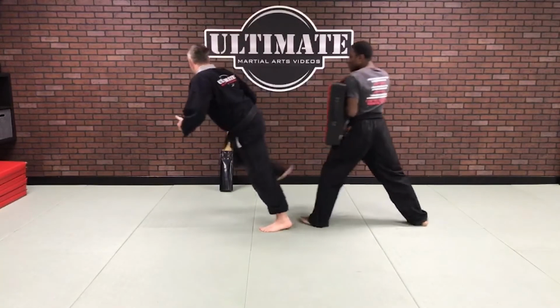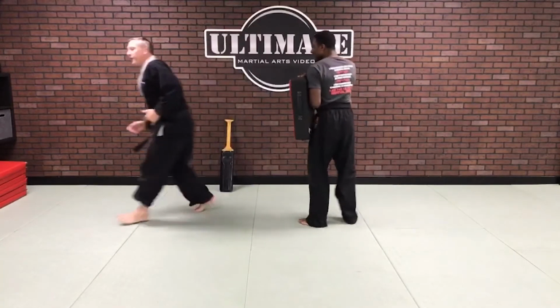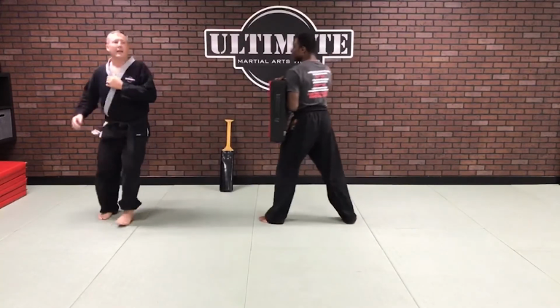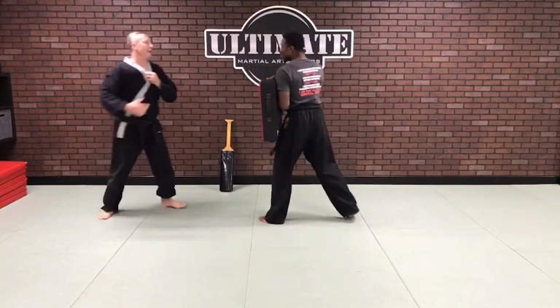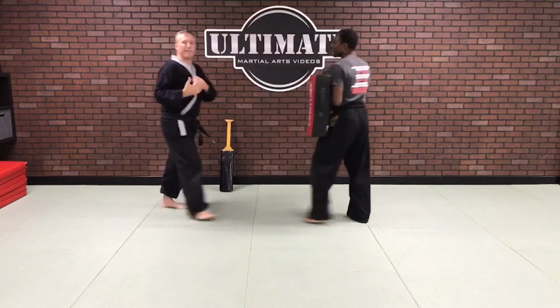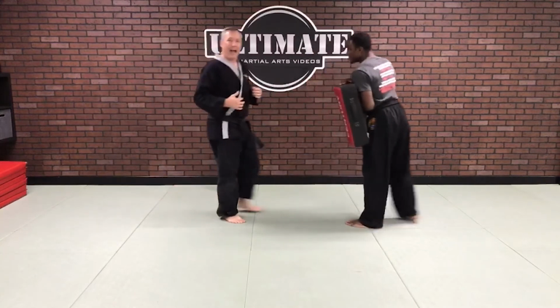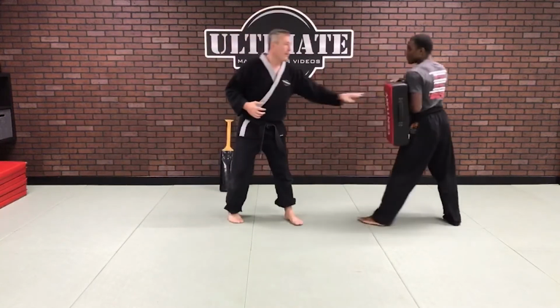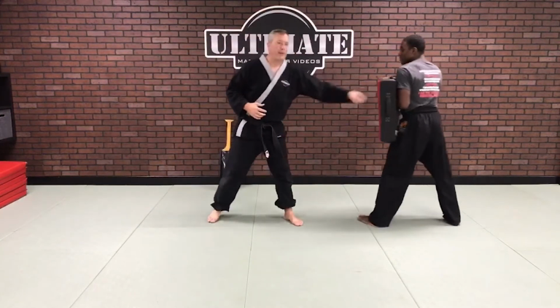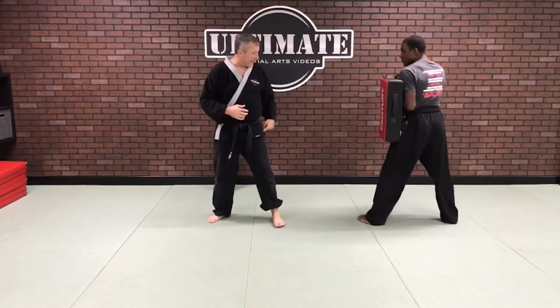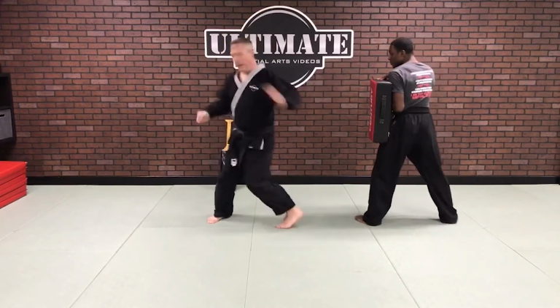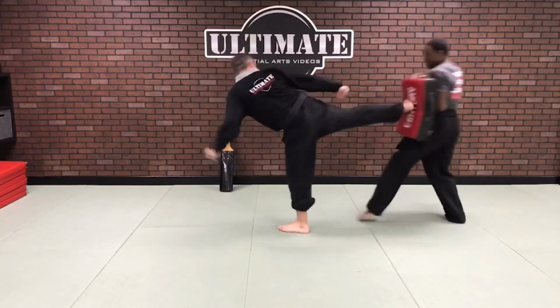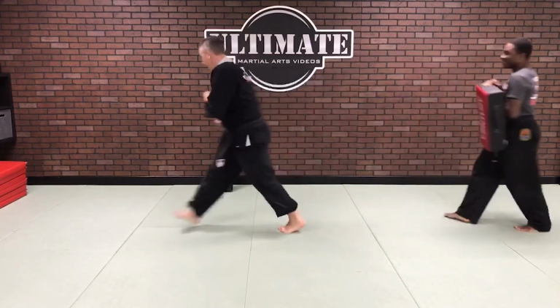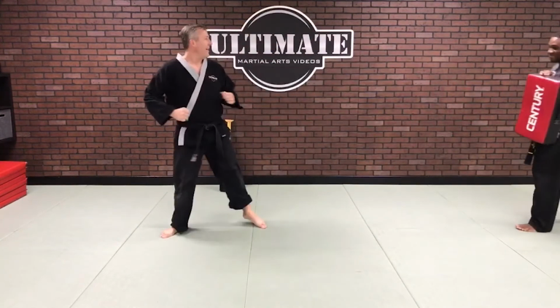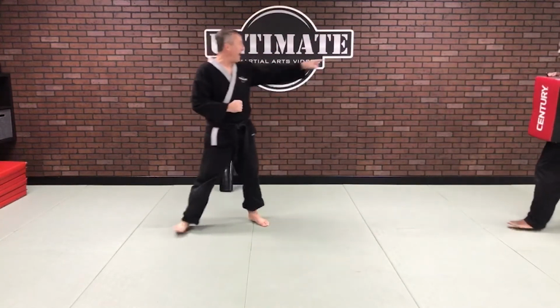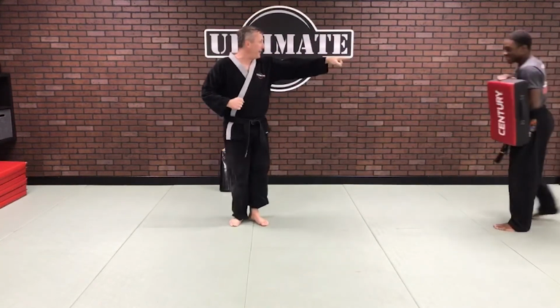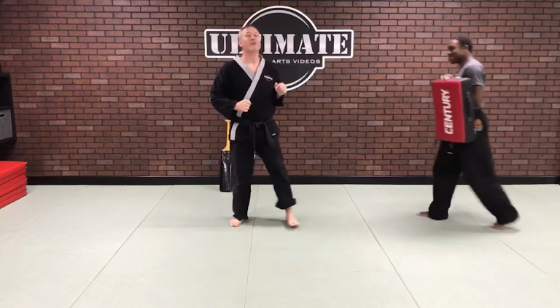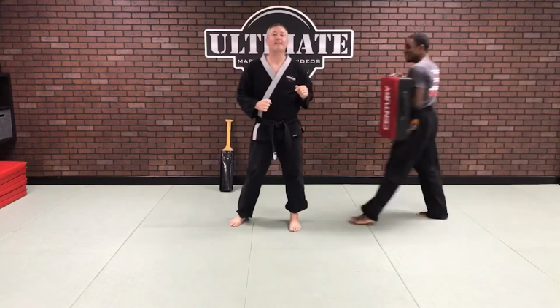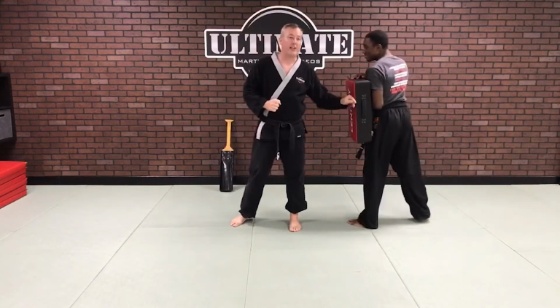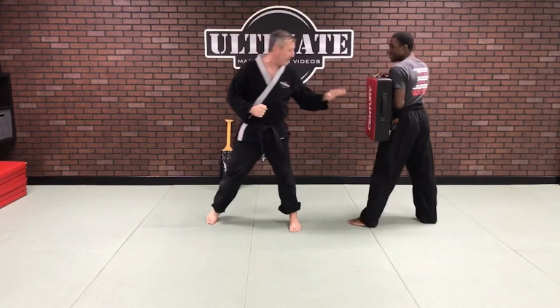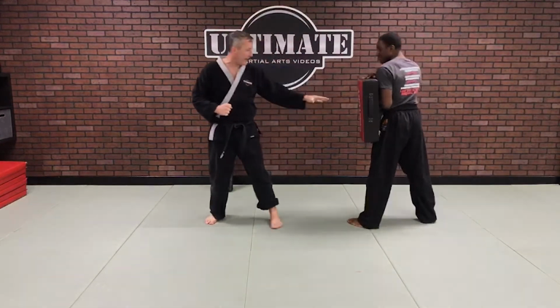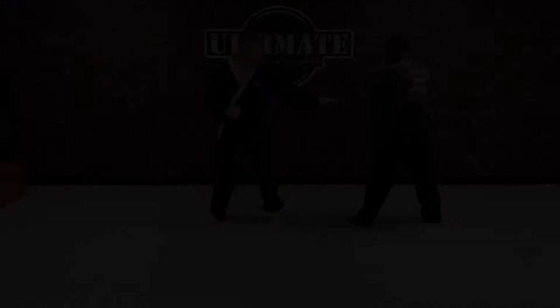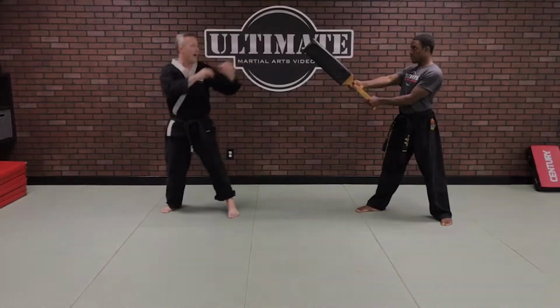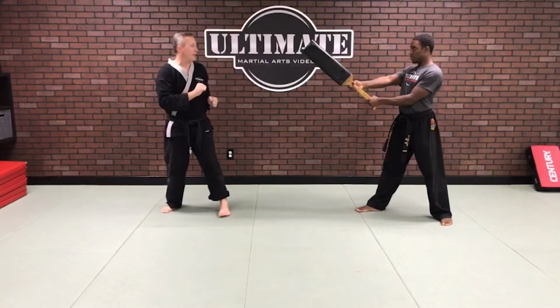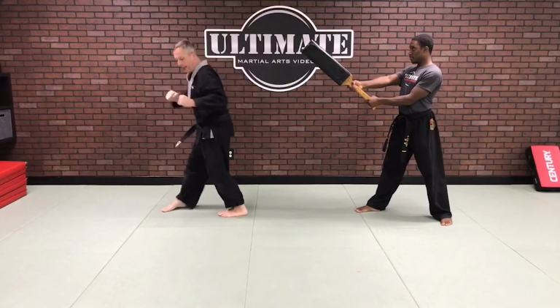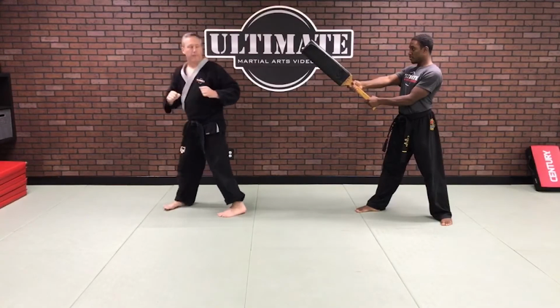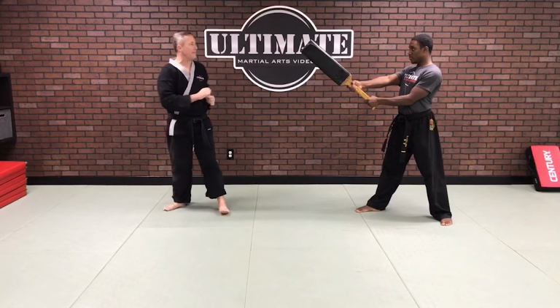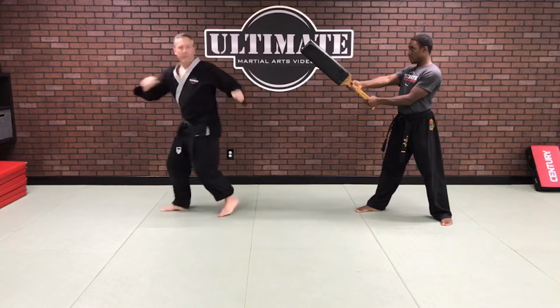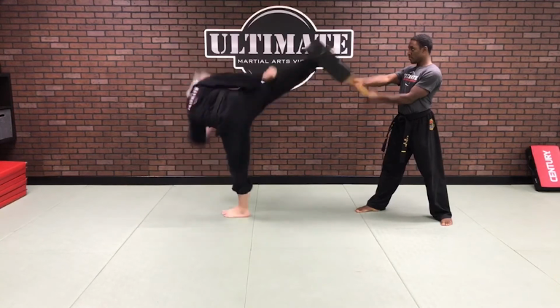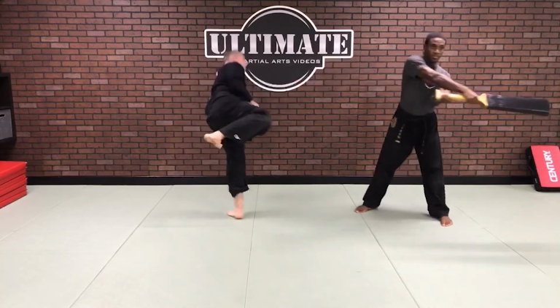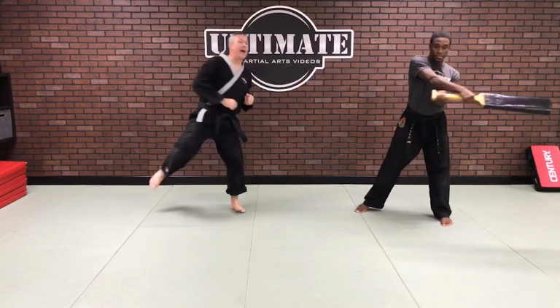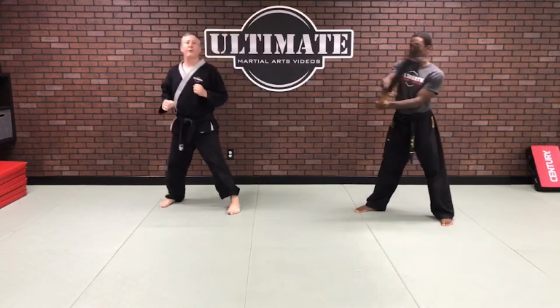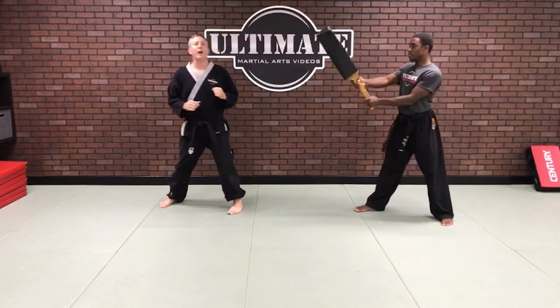On my ball of foot it's gonna knock me back, but because my heel is planted I could fire all that energy into the target. As I do this, the heel still plants as I go through the target.